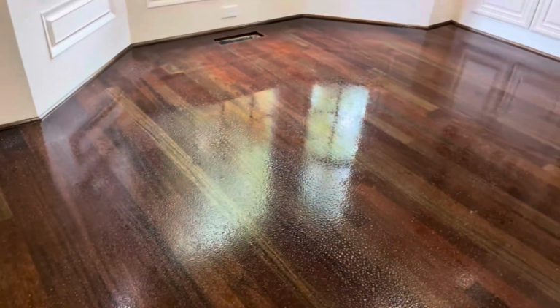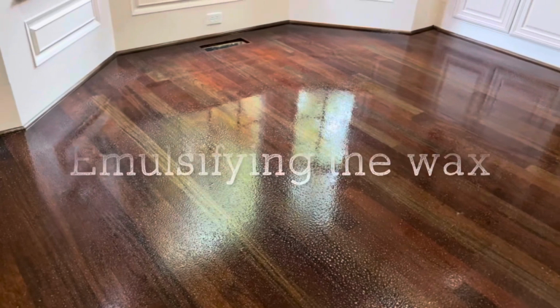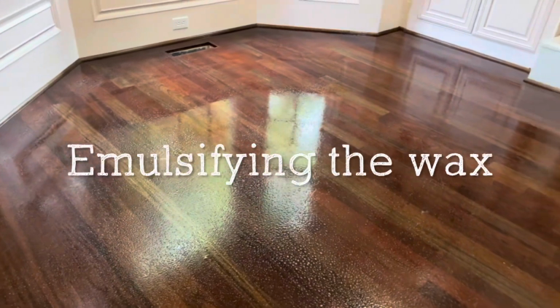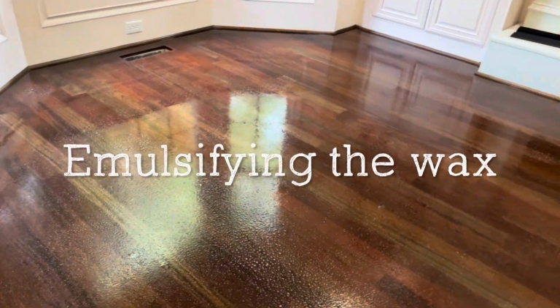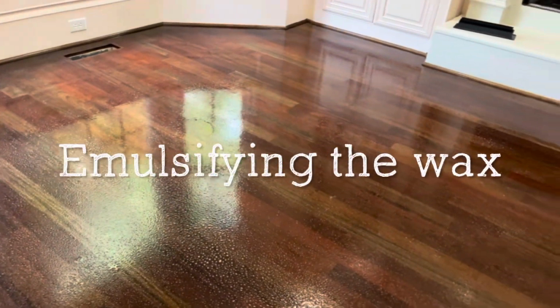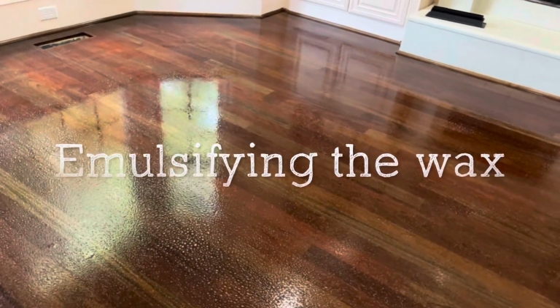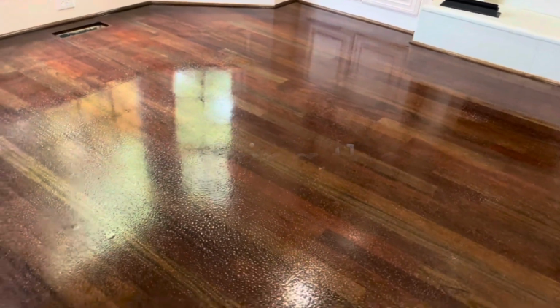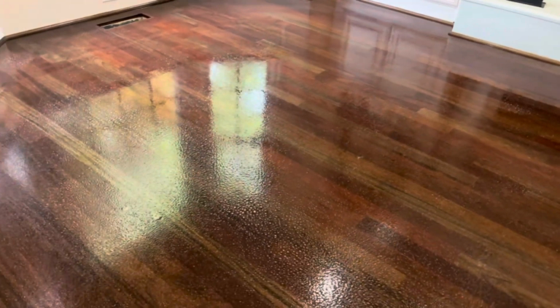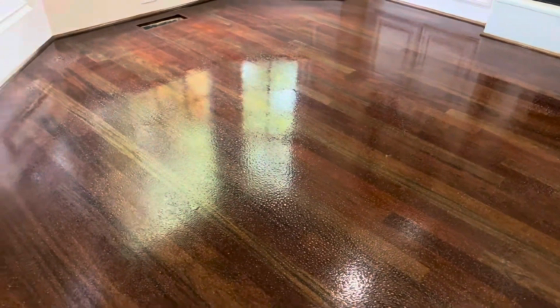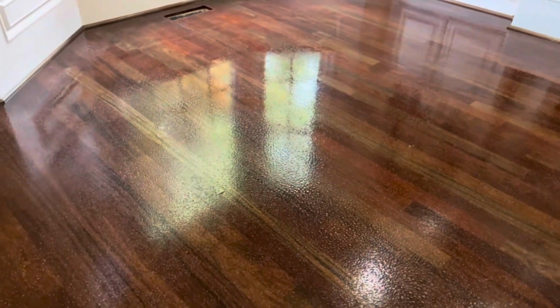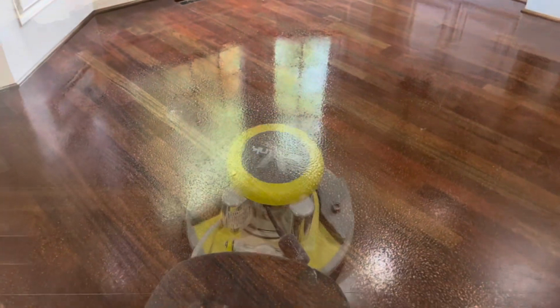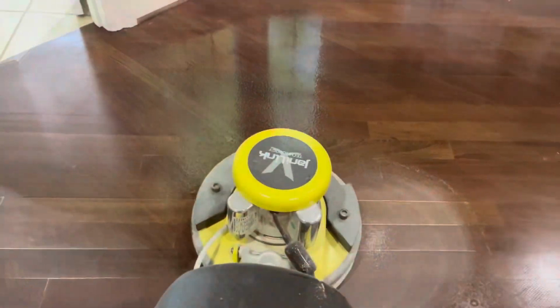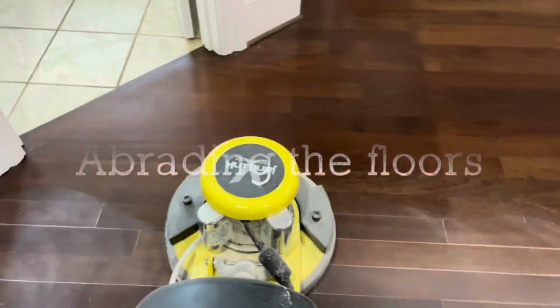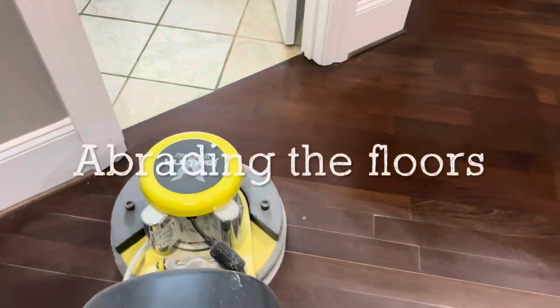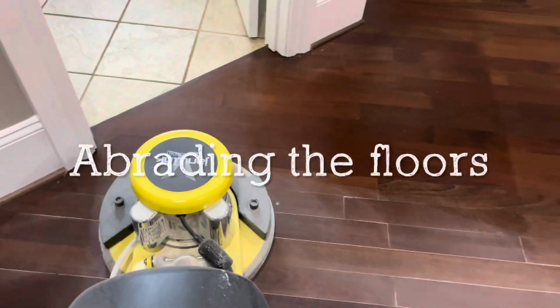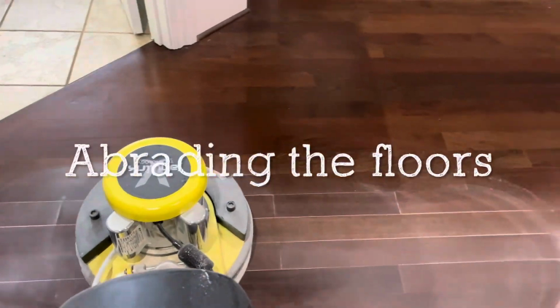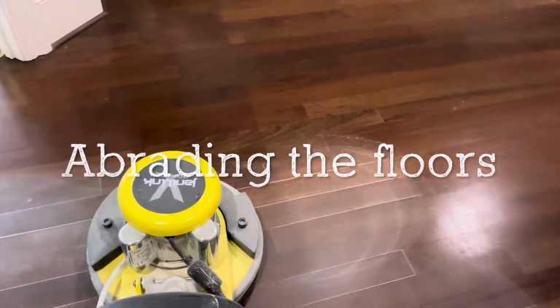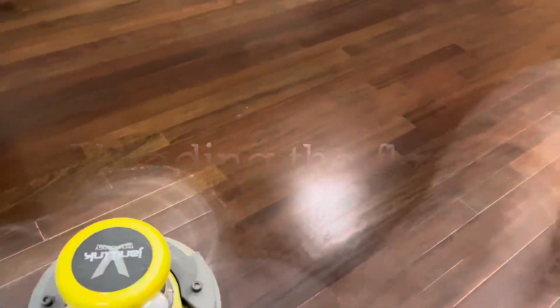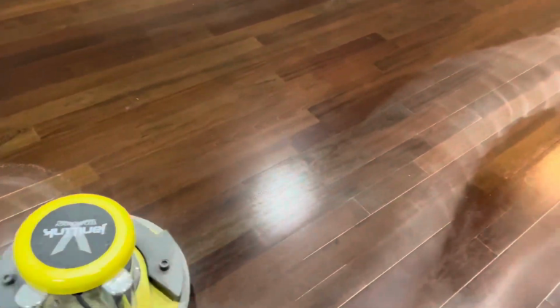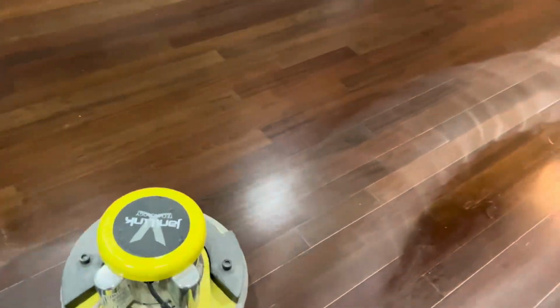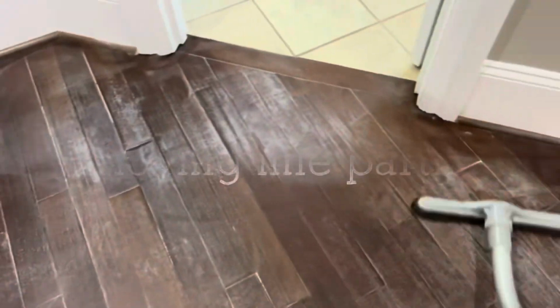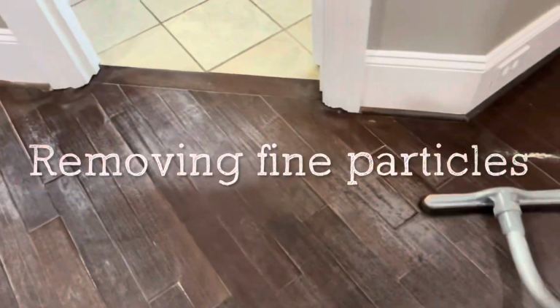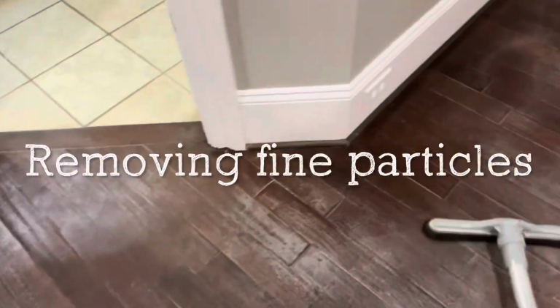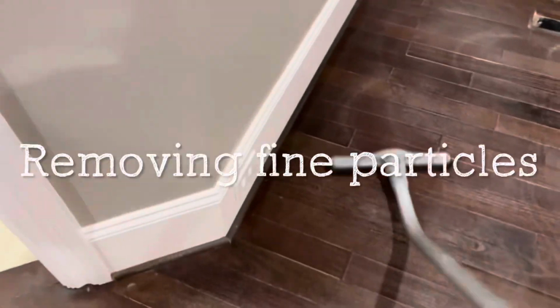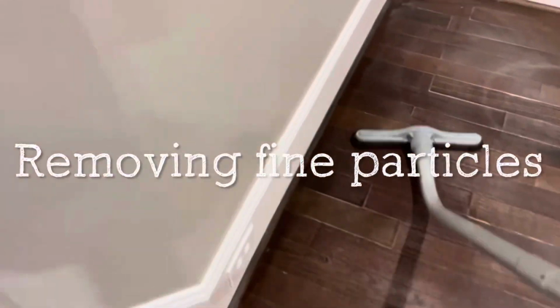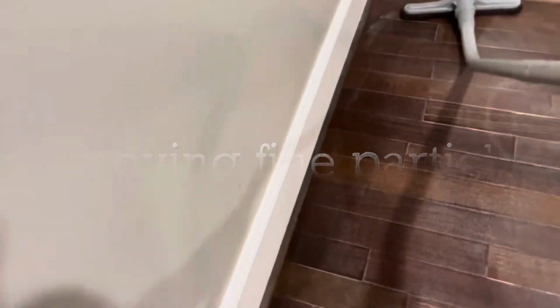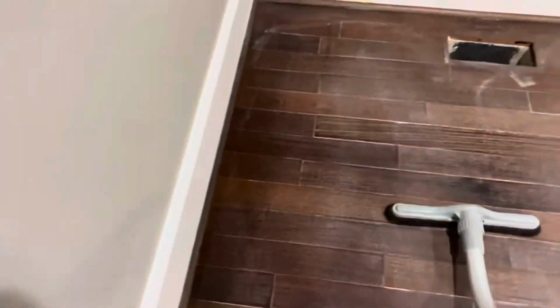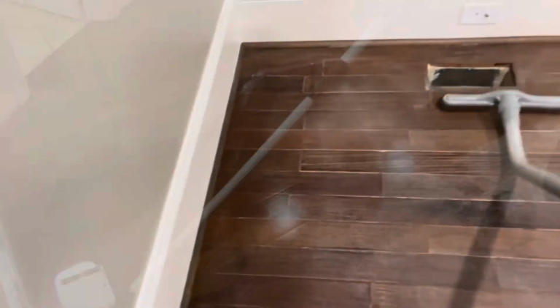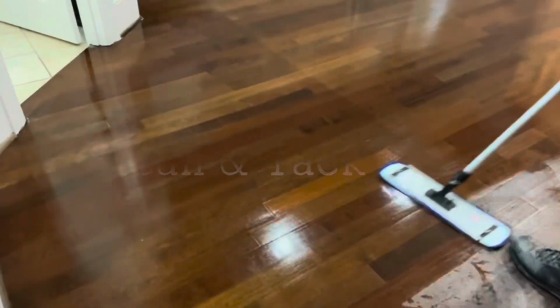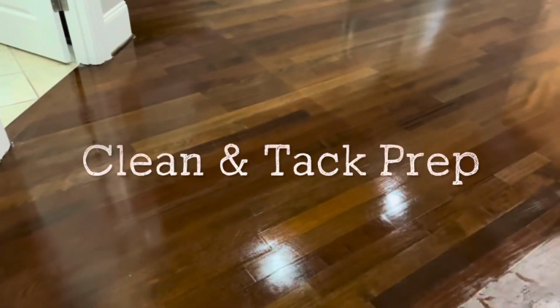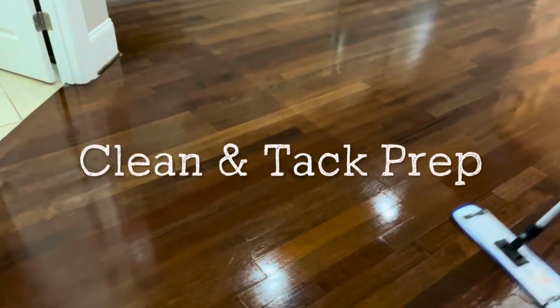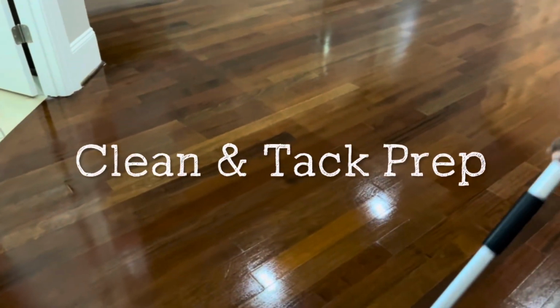We got the emulsifier going down. We're about to scrub it and take off this wax. We're going to go clean and tacking.